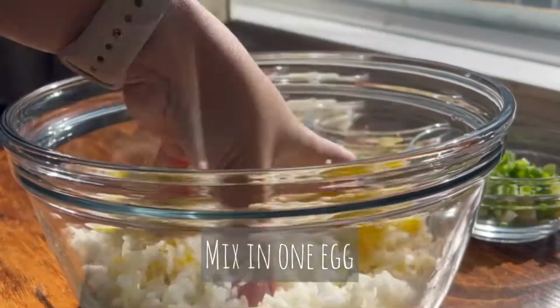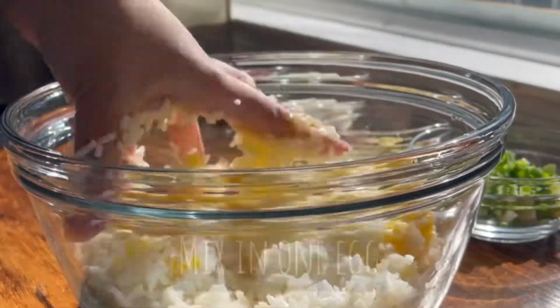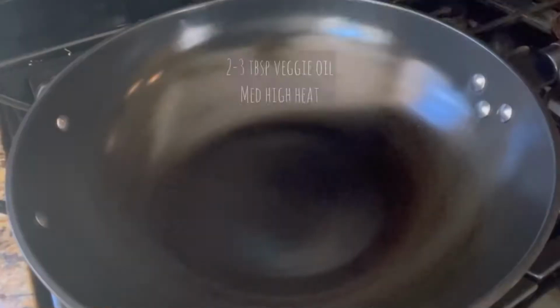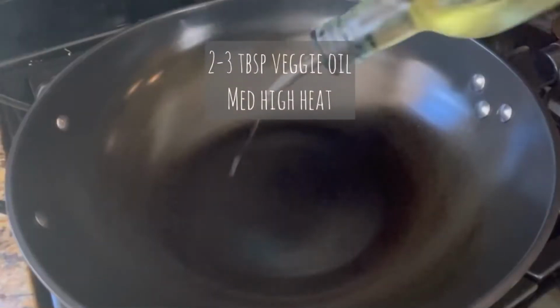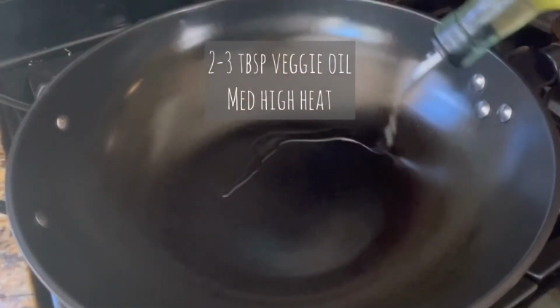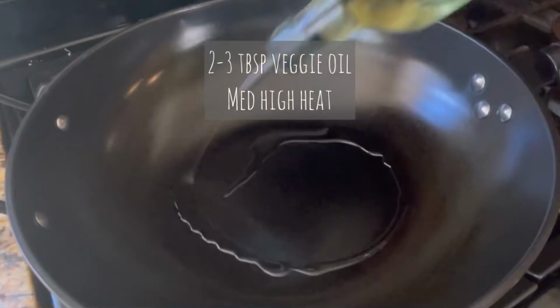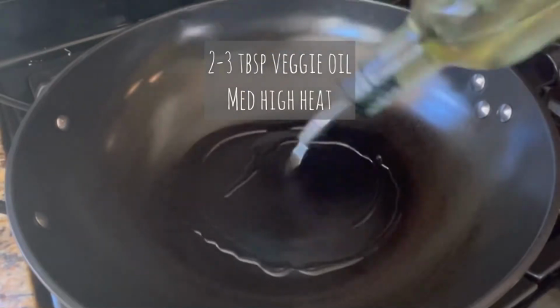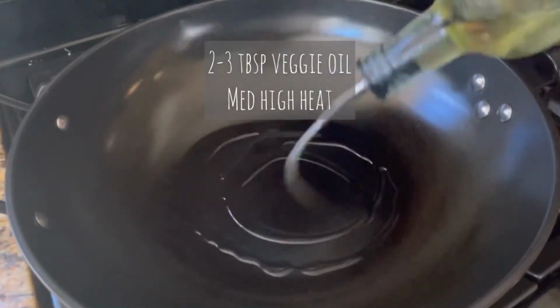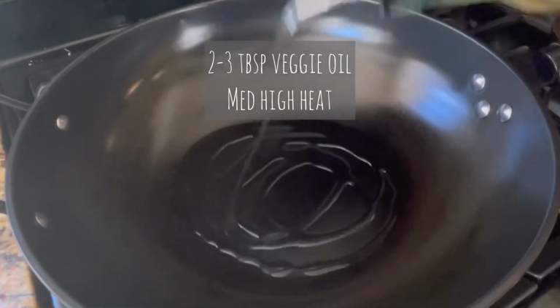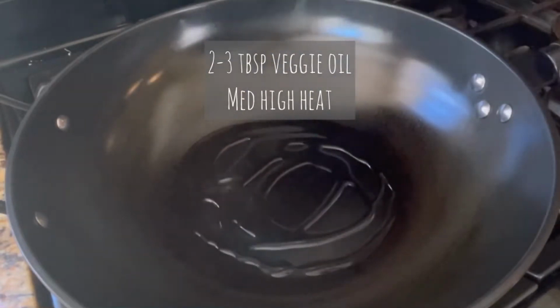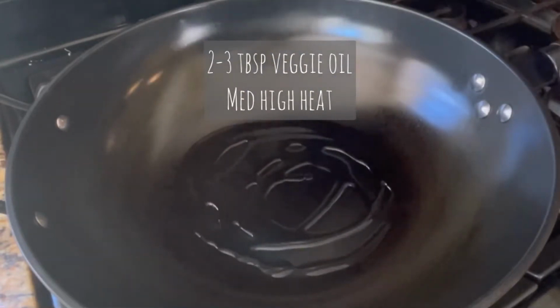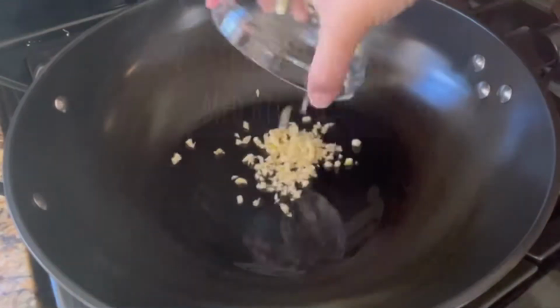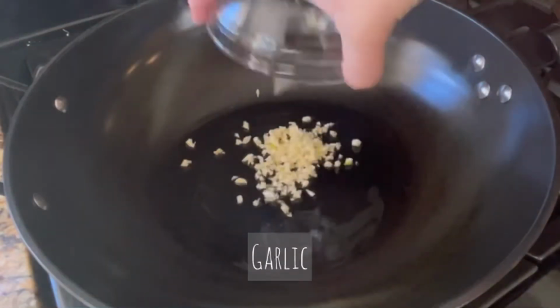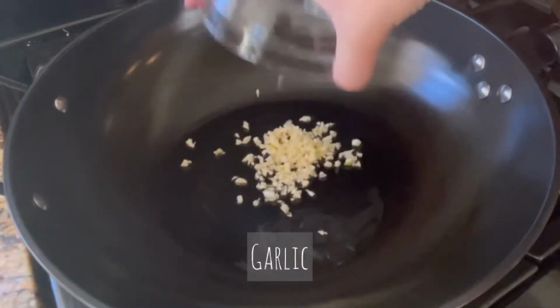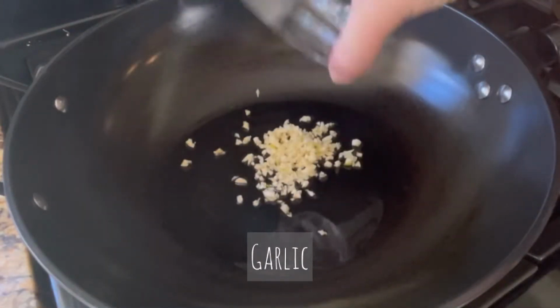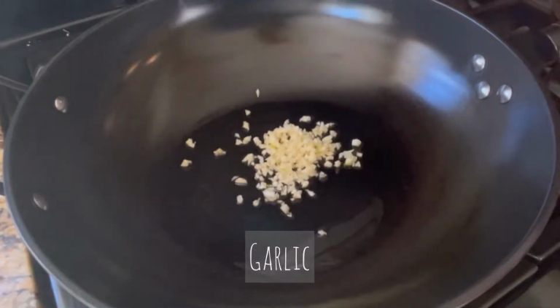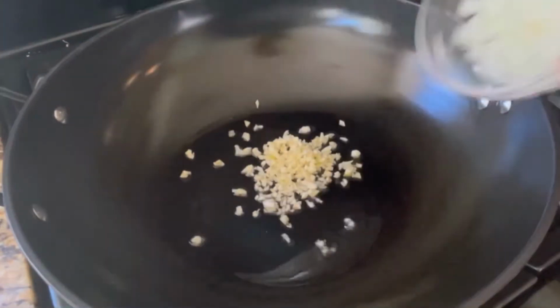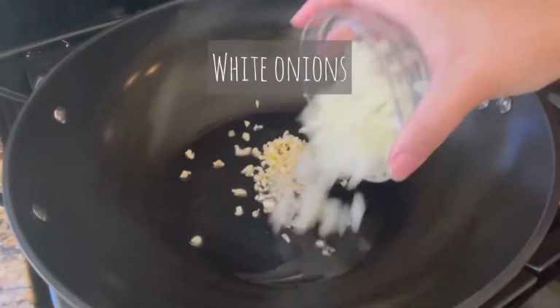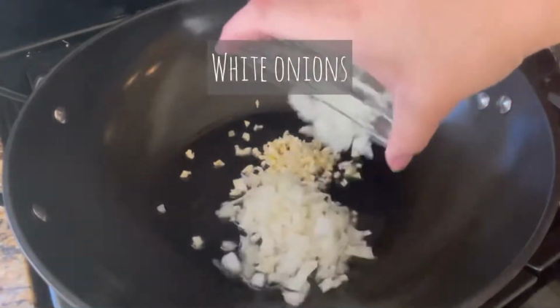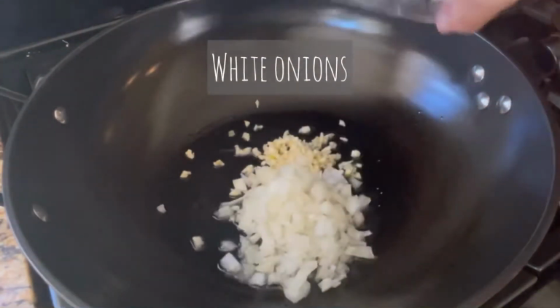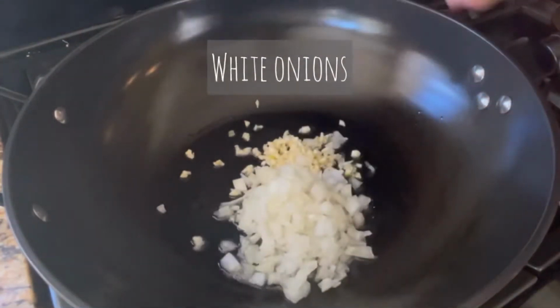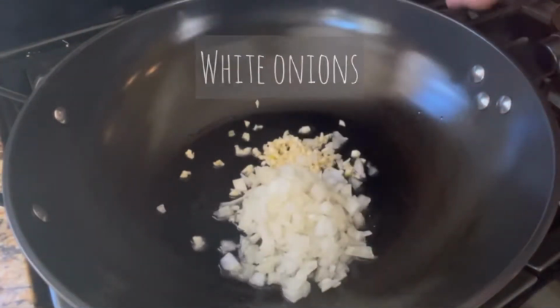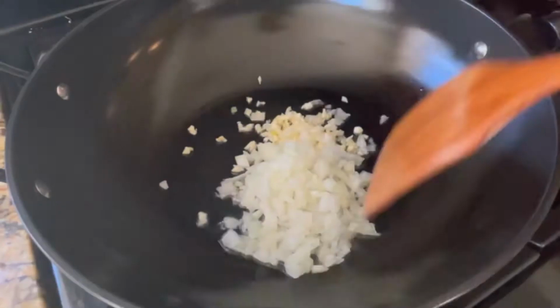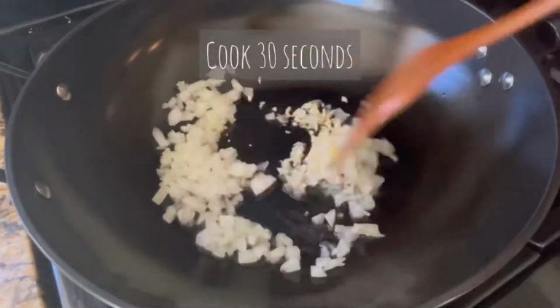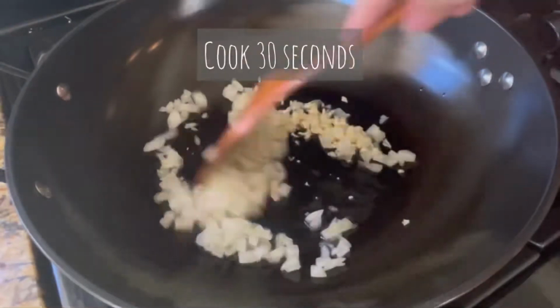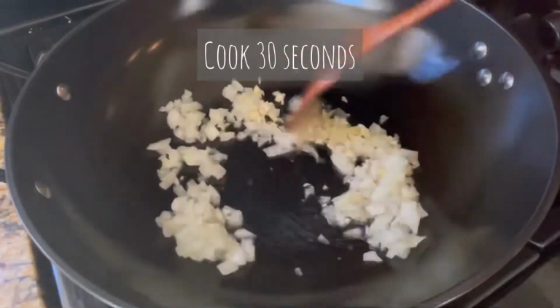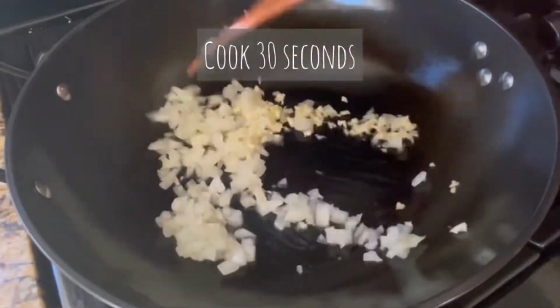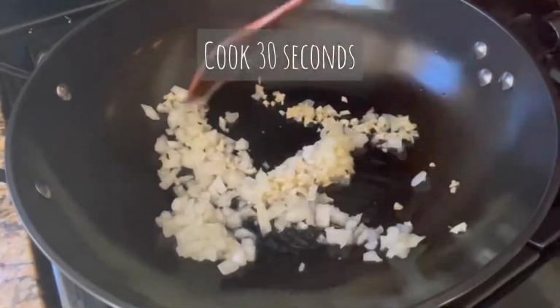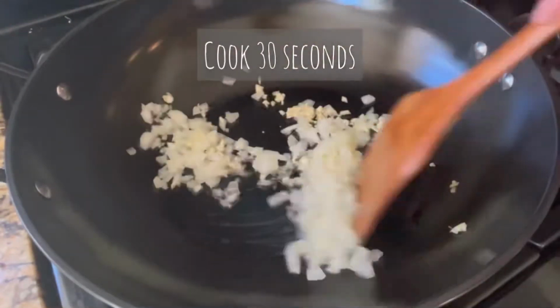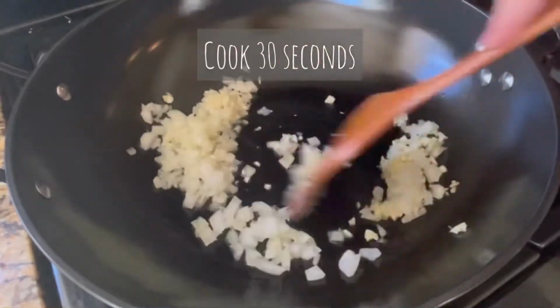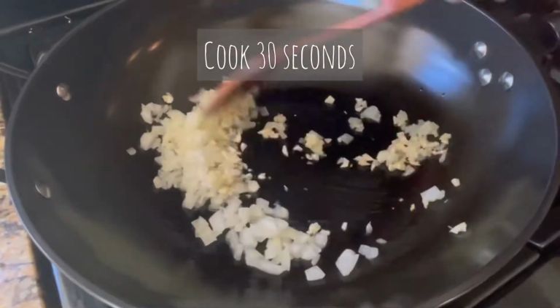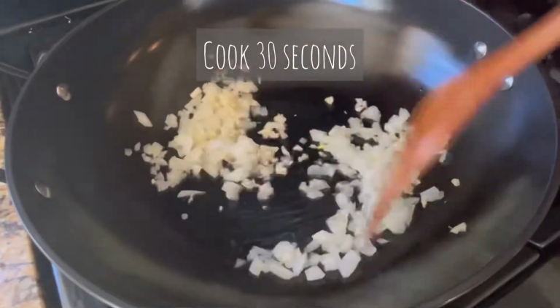In a wok, heat up 2 to 3 tablespoons of vegetable oil on medium-high heat. Then add in your garlic and white onions, and cook for about 30 seconds or until fragrant.